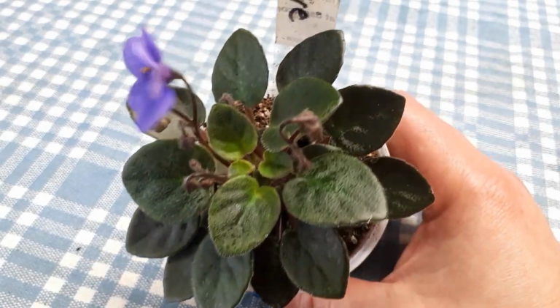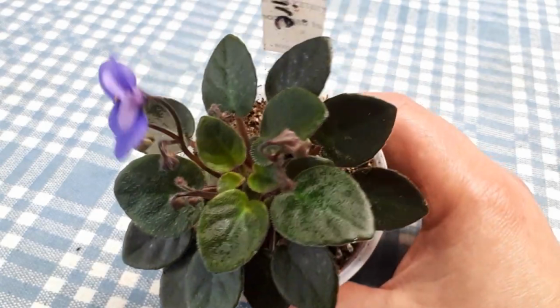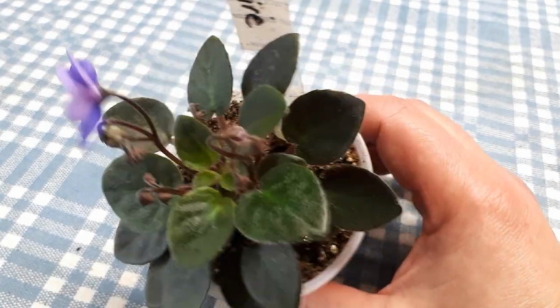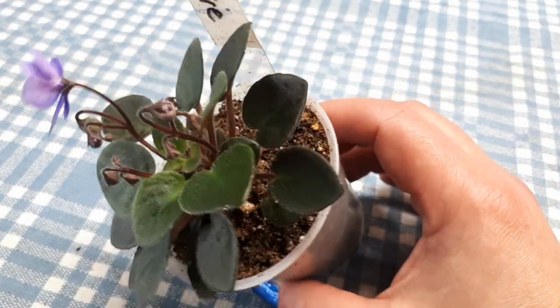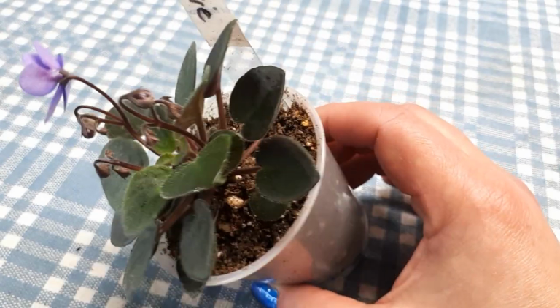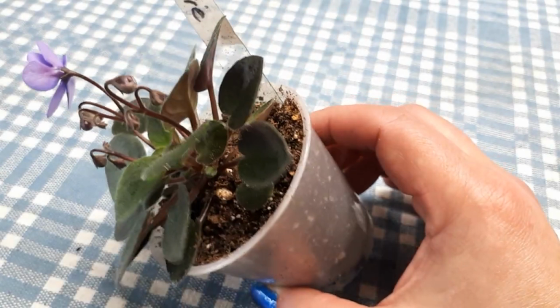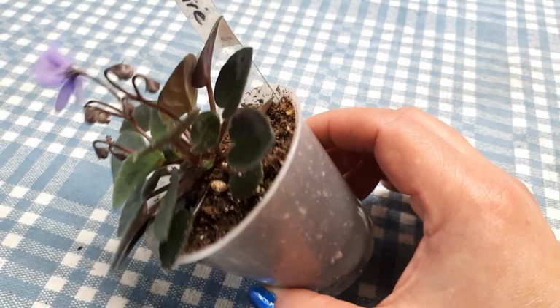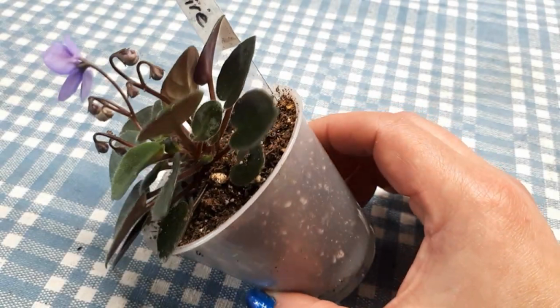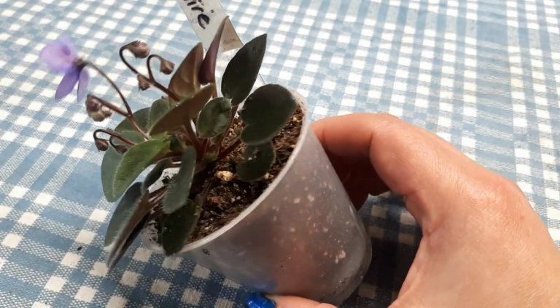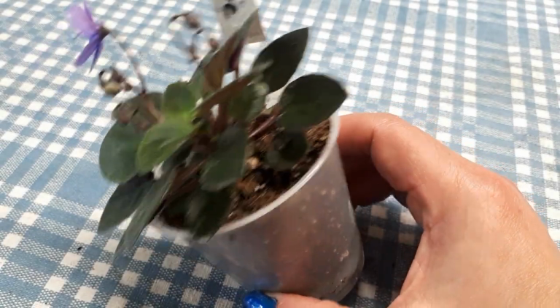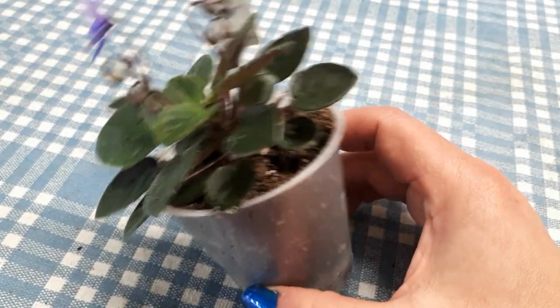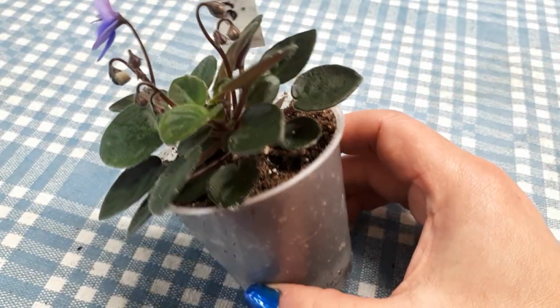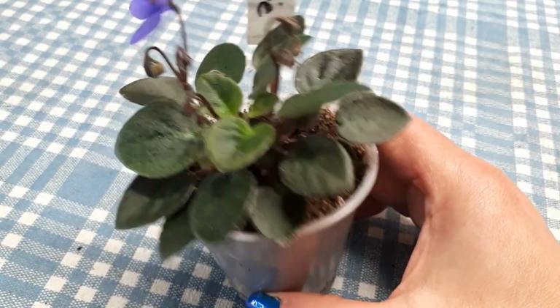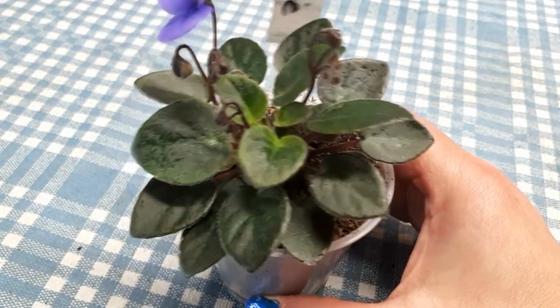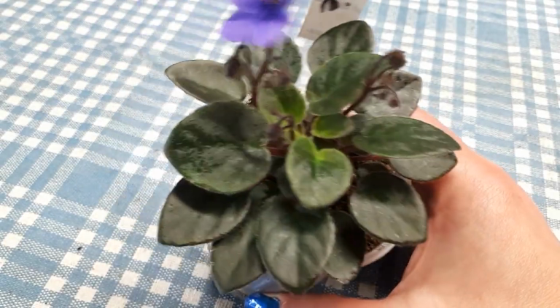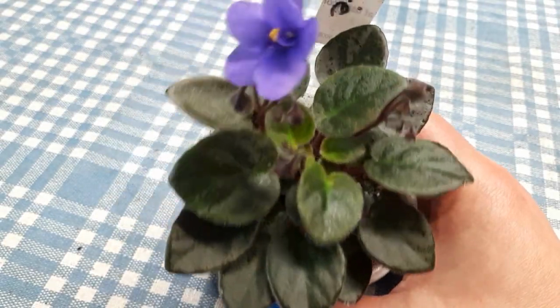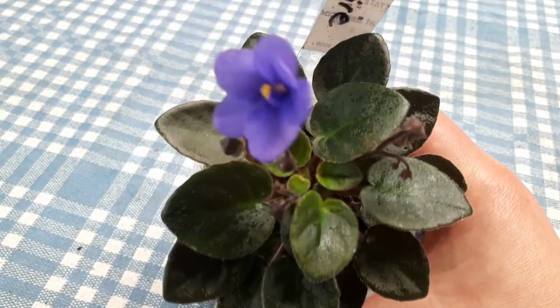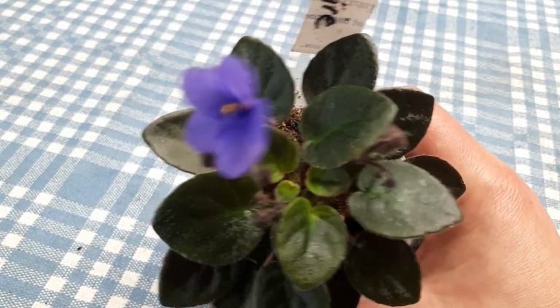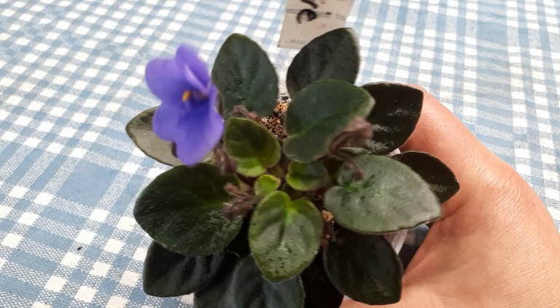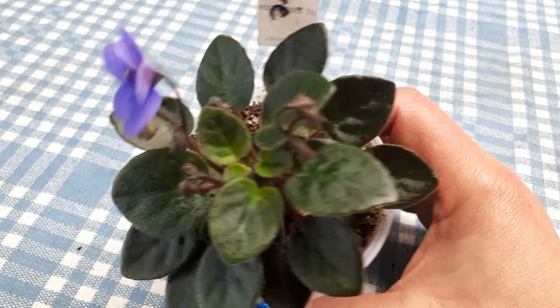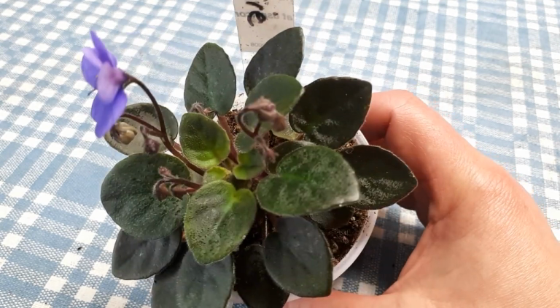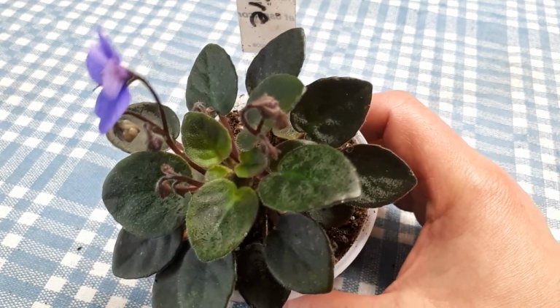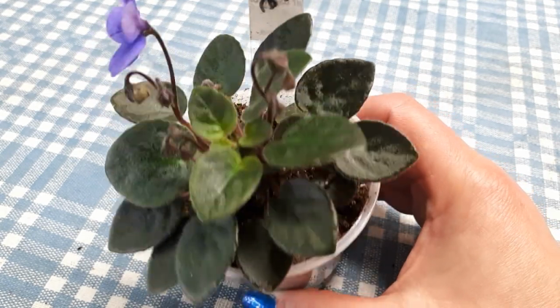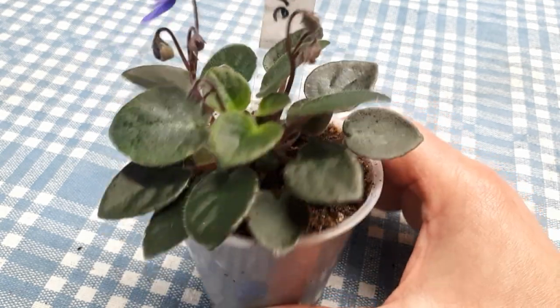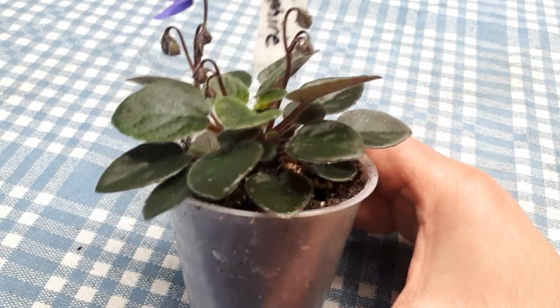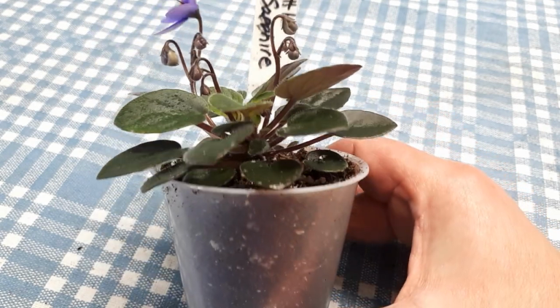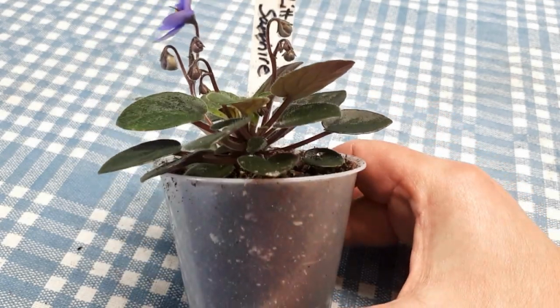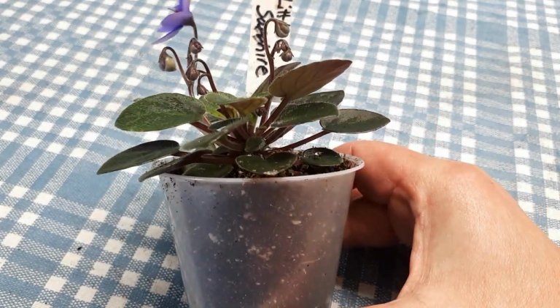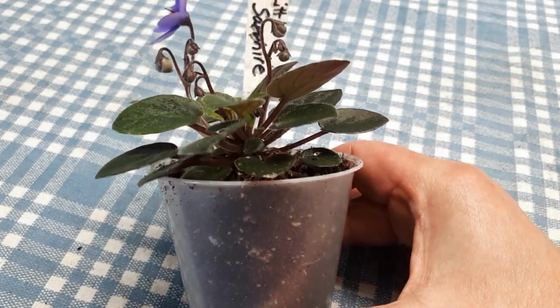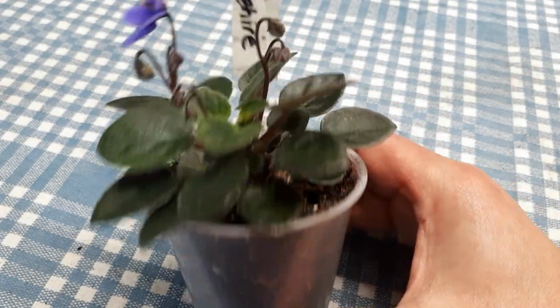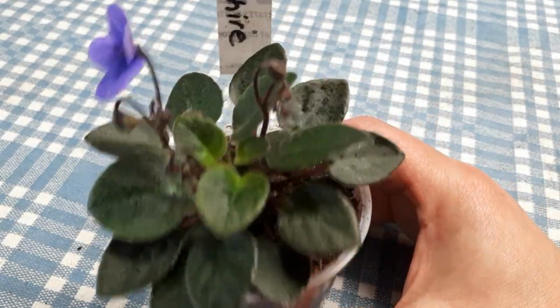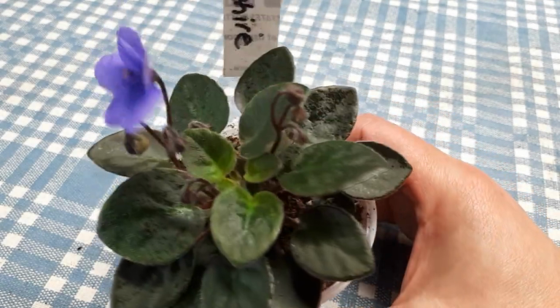So there you go, Little Sapphire — cutie patootie for the day. Hope you enjoyed. Have a good one. Bye.